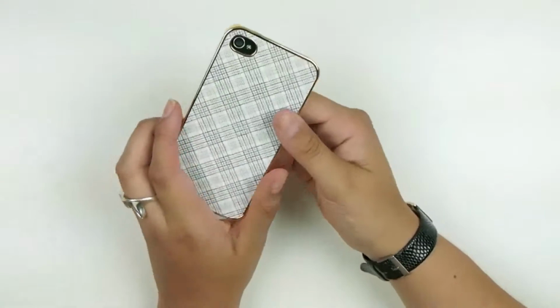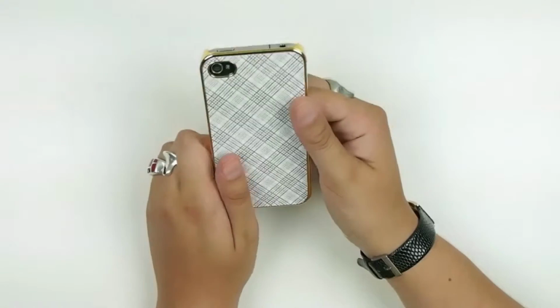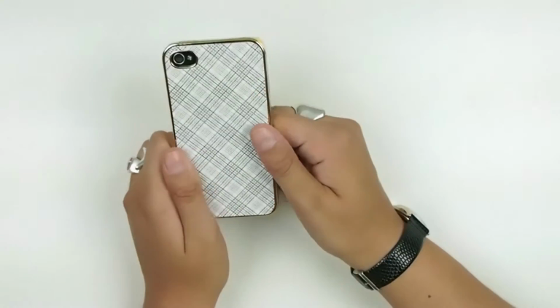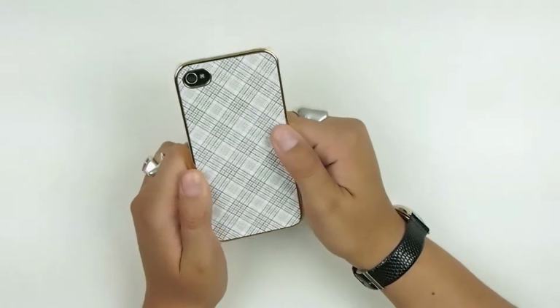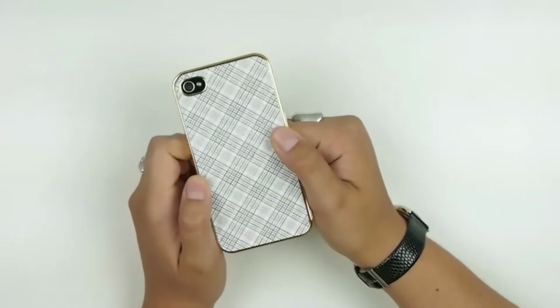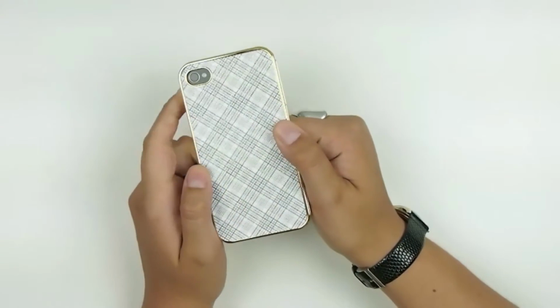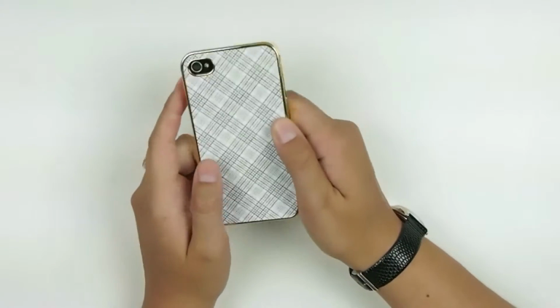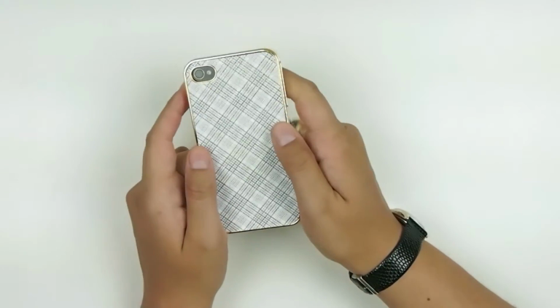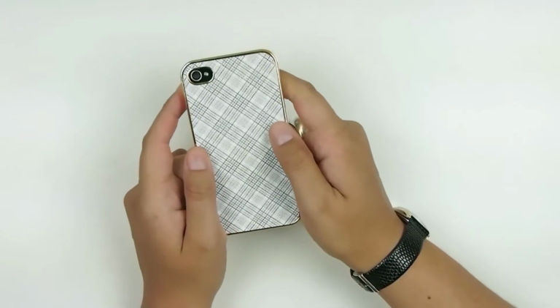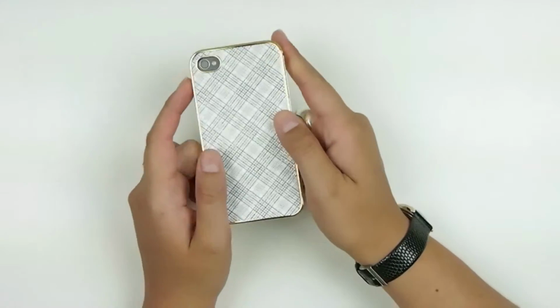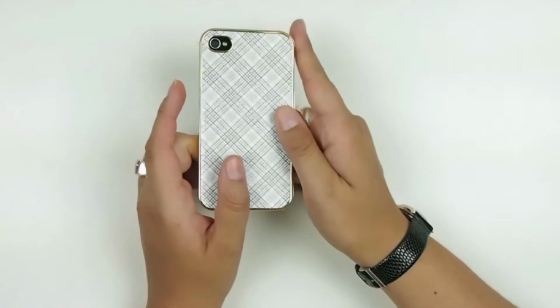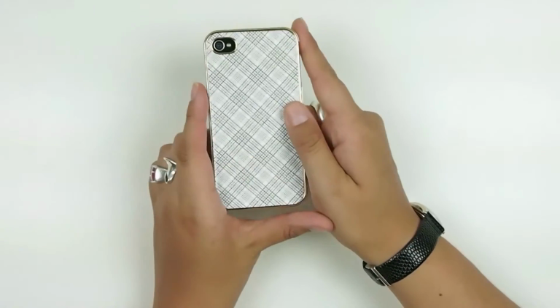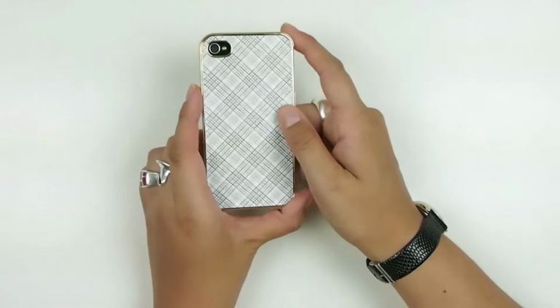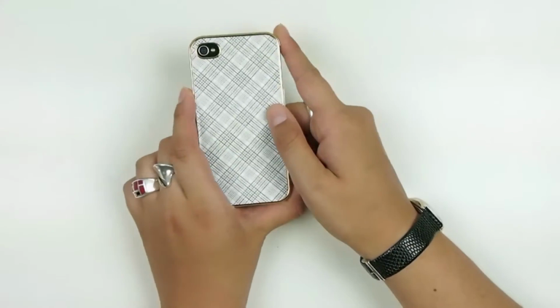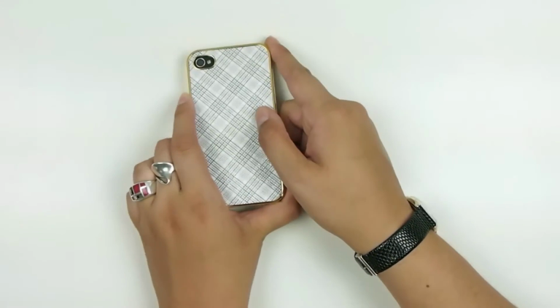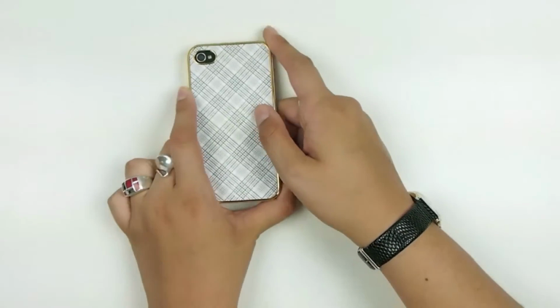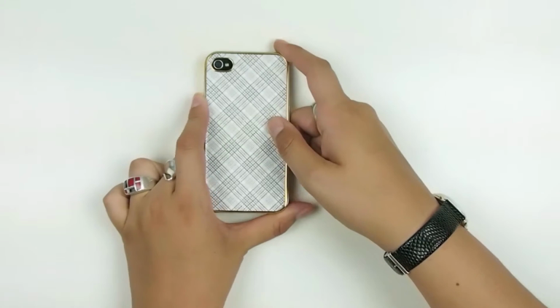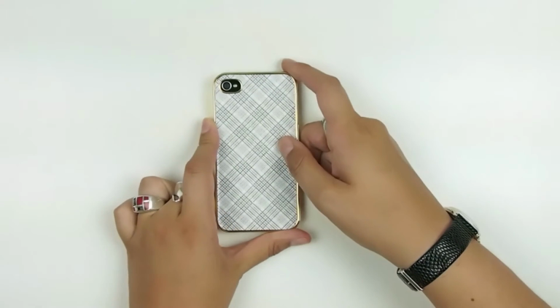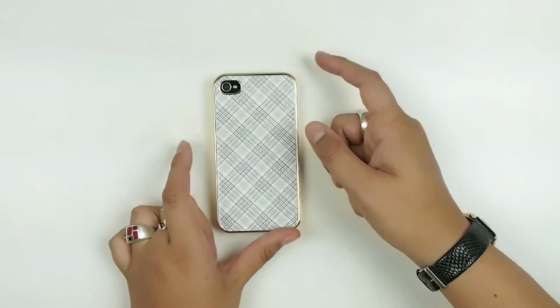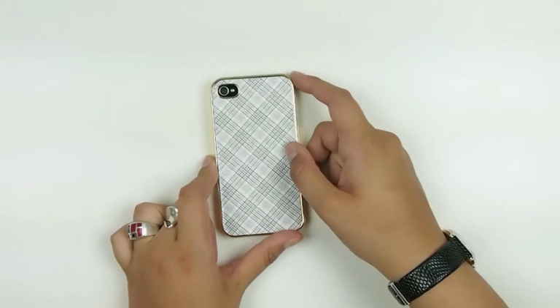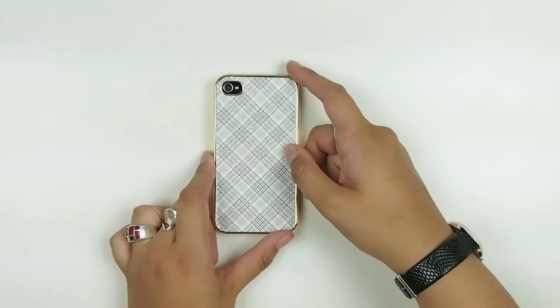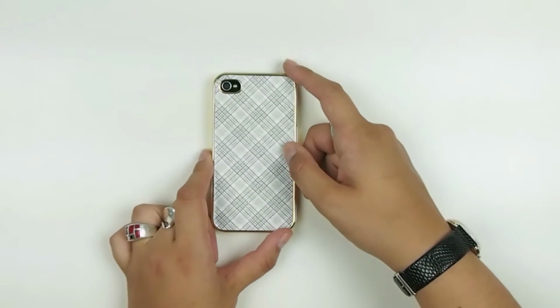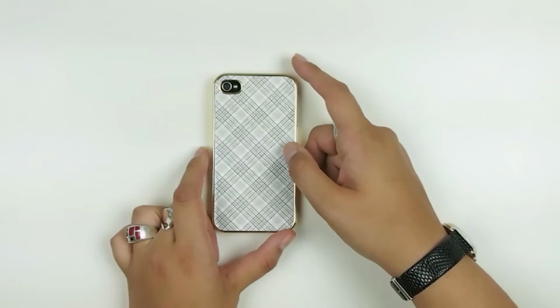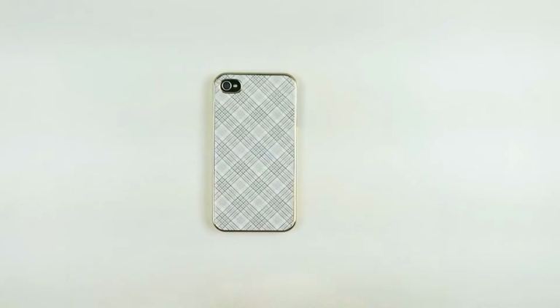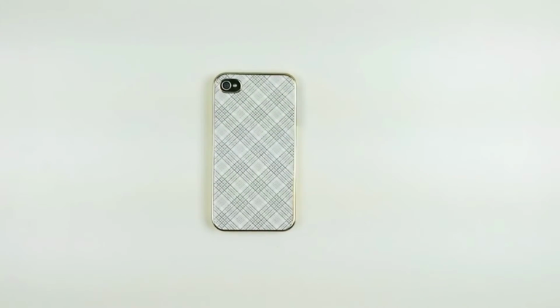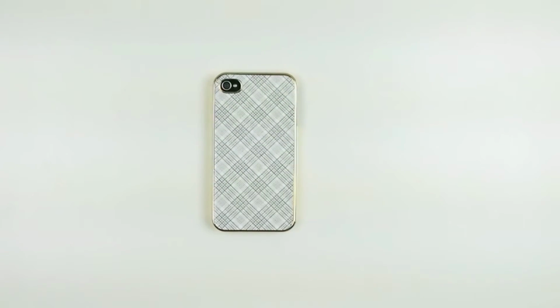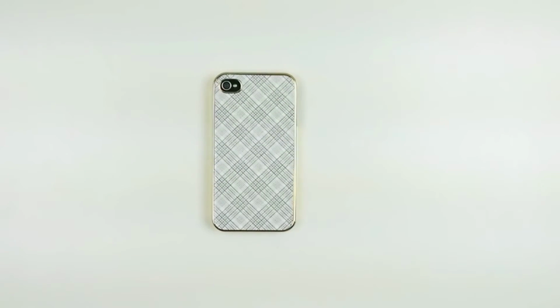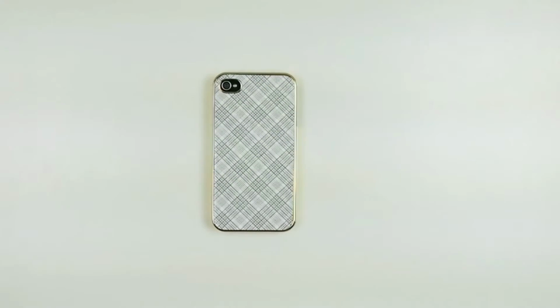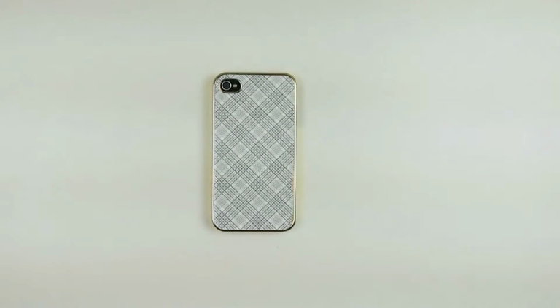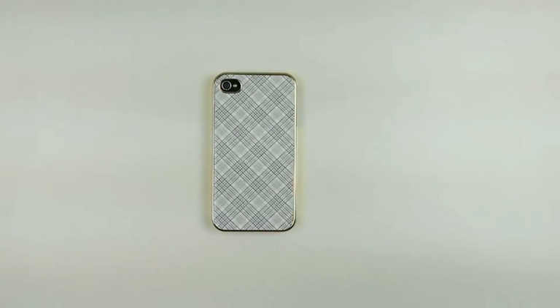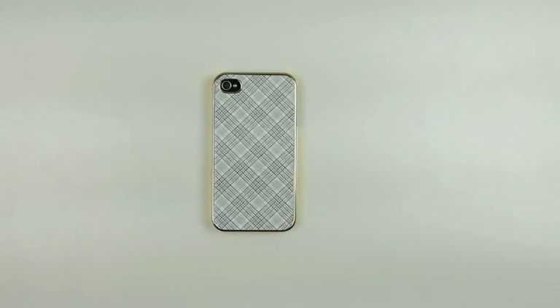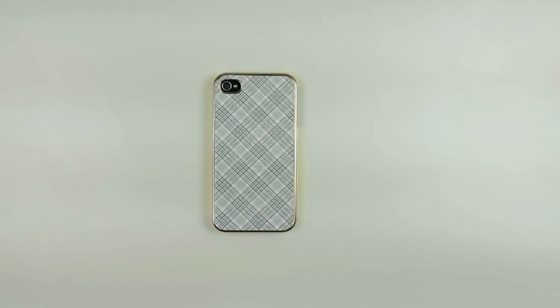It's the Apple iPhone 4 and 4S glitter plaid aluminum shell. This is blue and white, we have a few other colors — you can look on our website. You've been watching All 4 Cellular, stay tuned for more reviews.